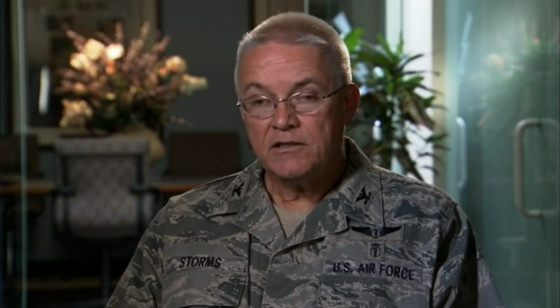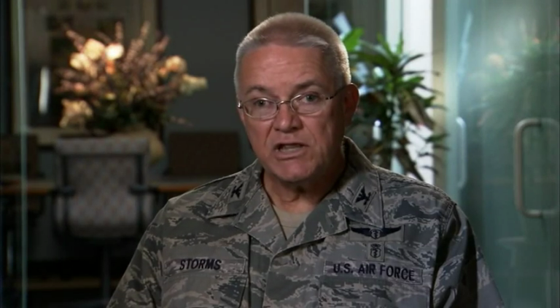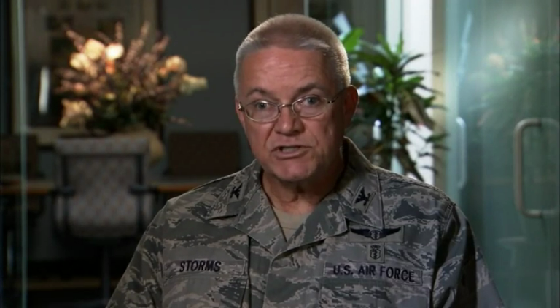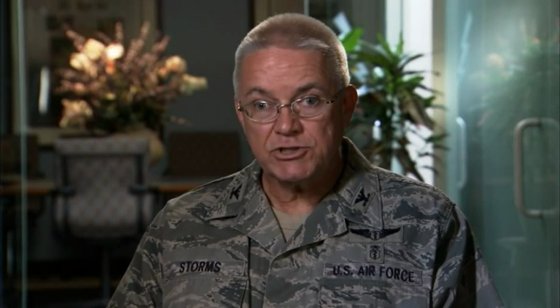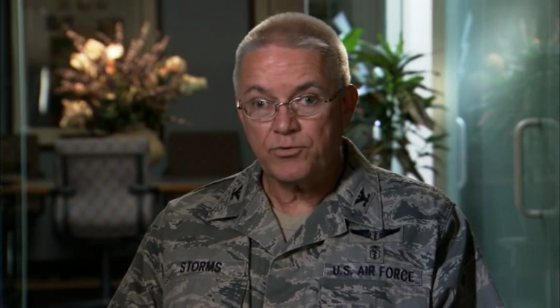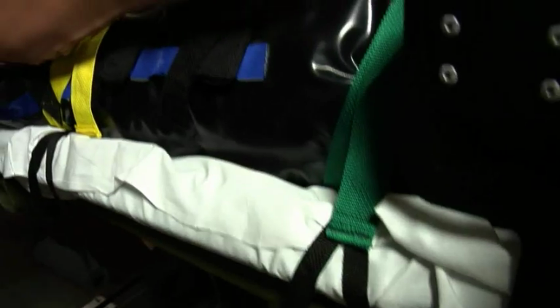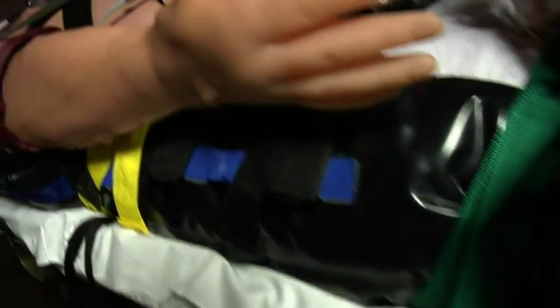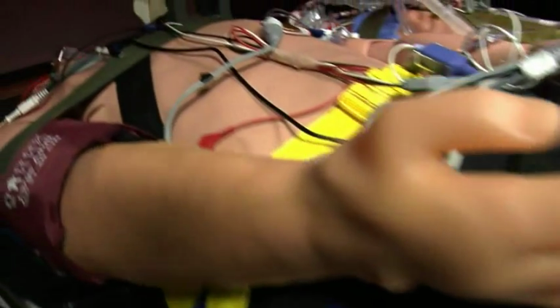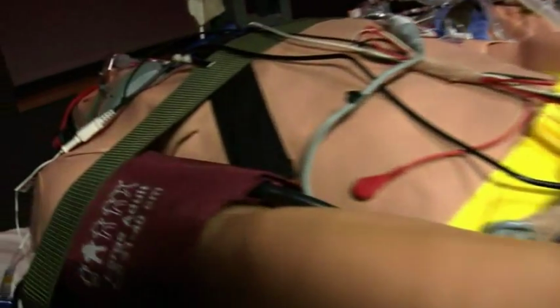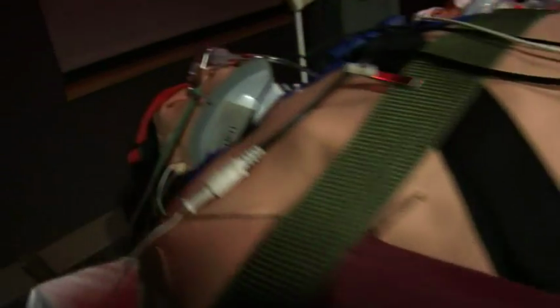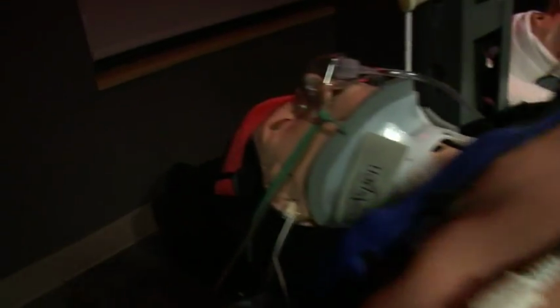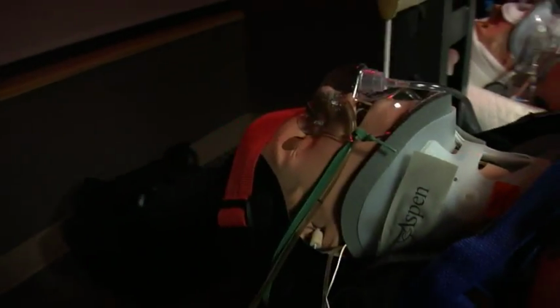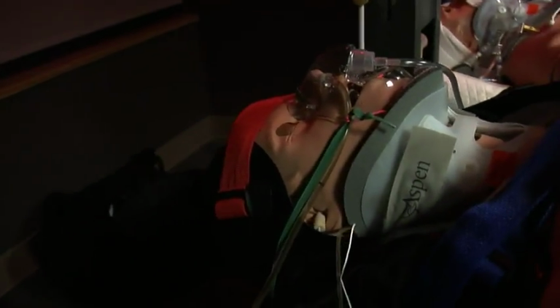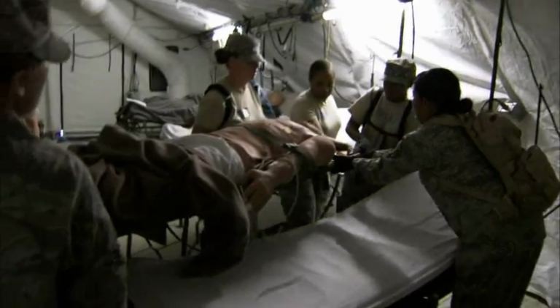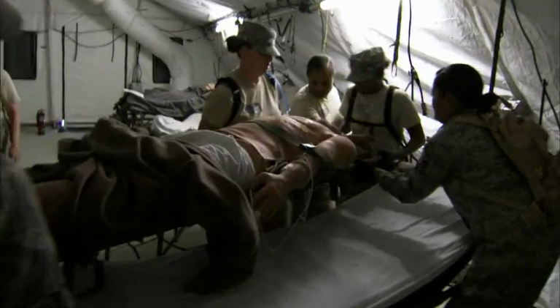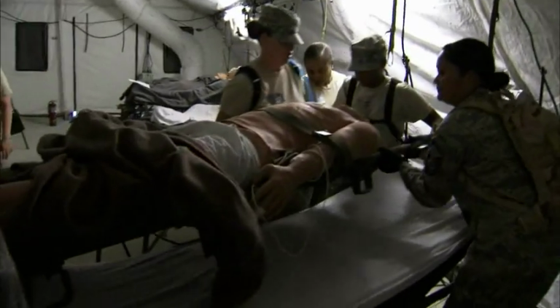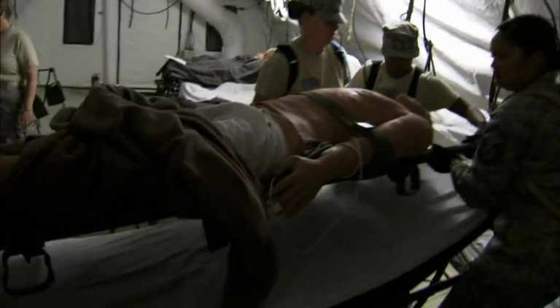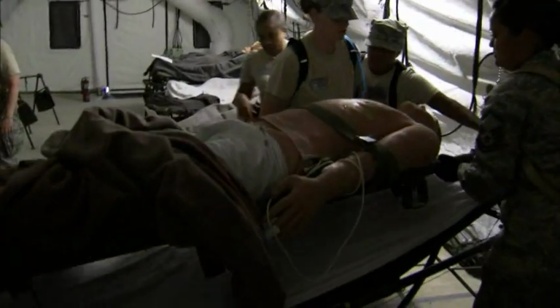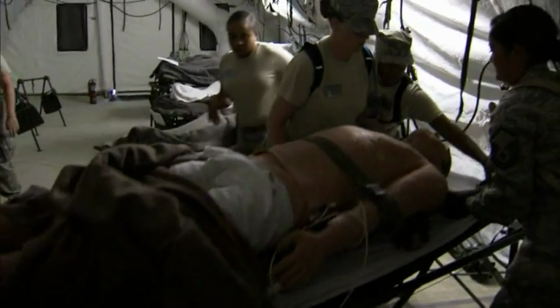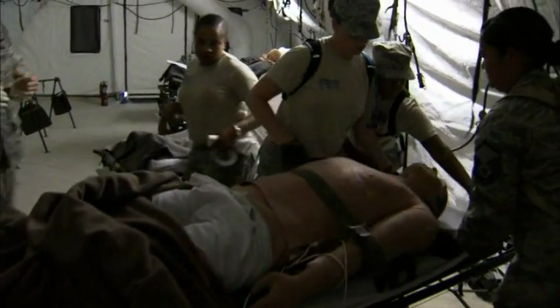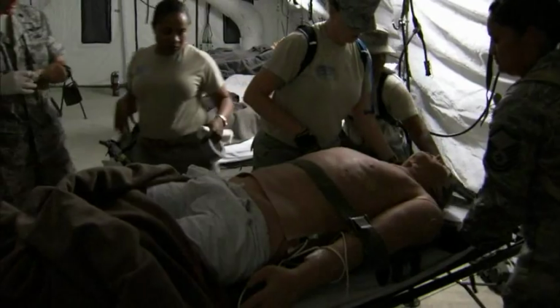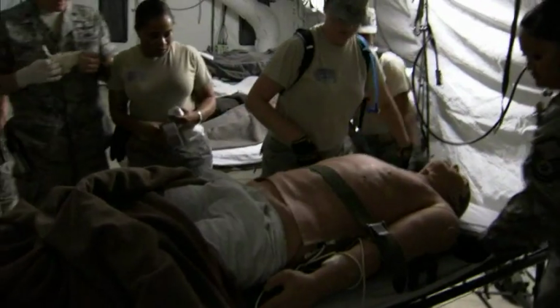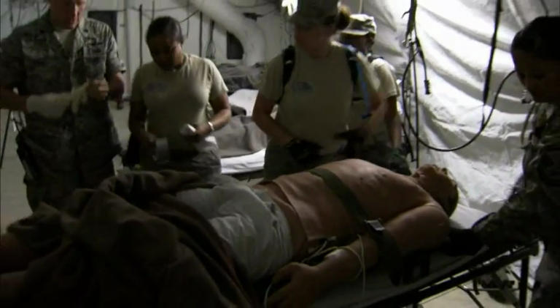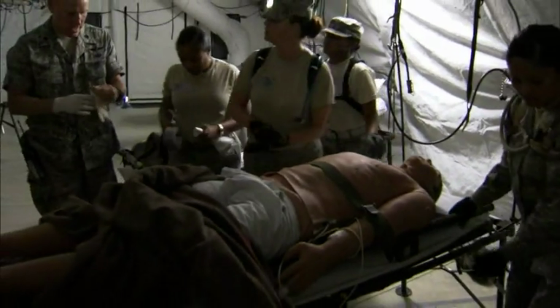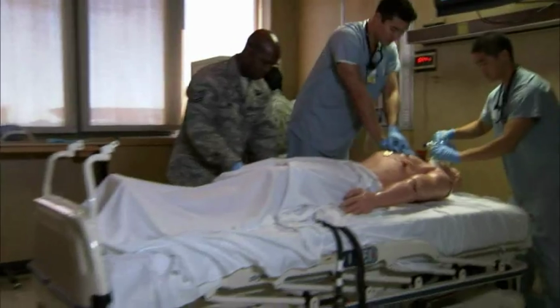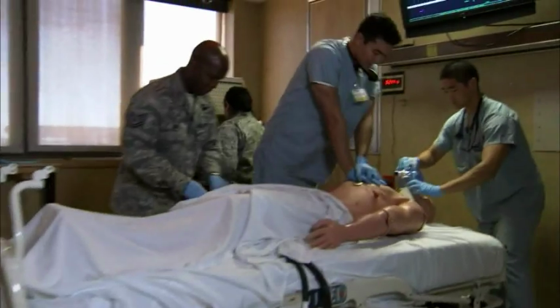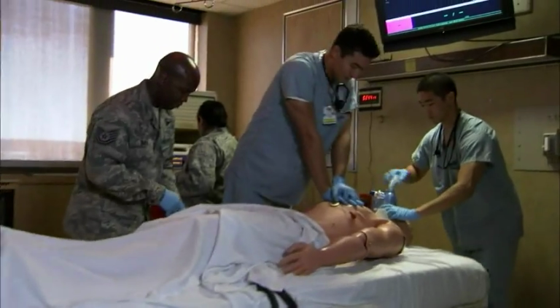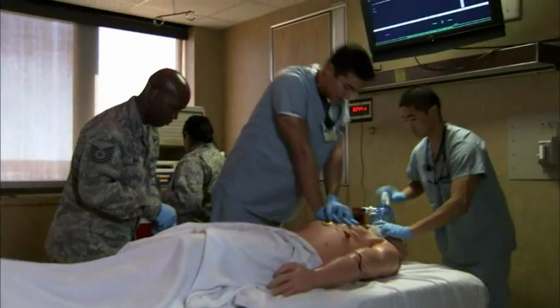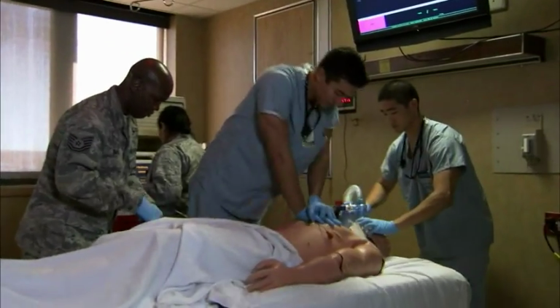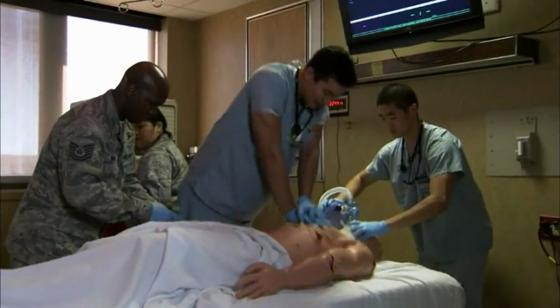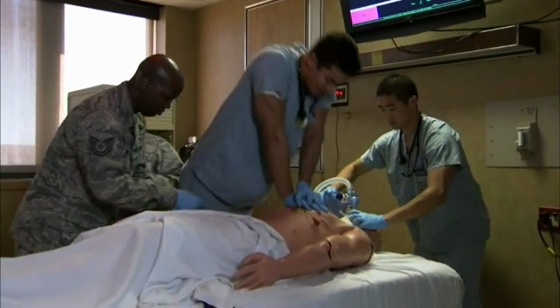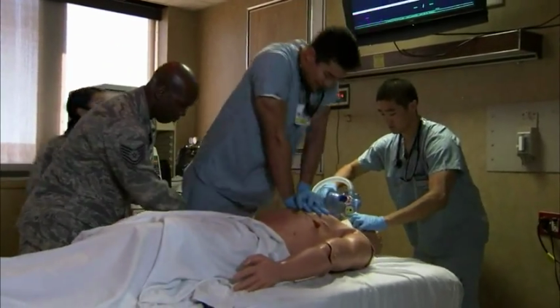The mission of the Air Force simulation program is to develop such compelling simulation that it is sufficient training in and of itself. We can use the training obtained in the simulation environment and apply that directly to patient care.